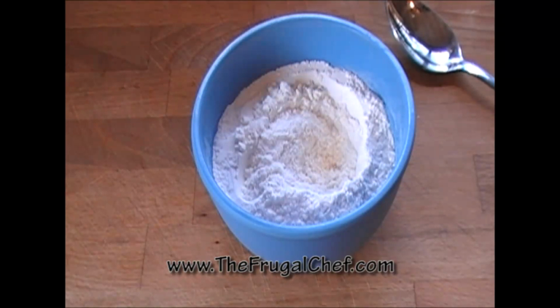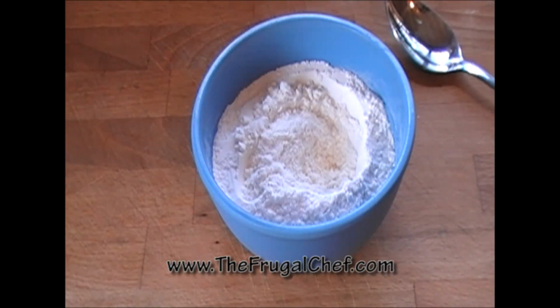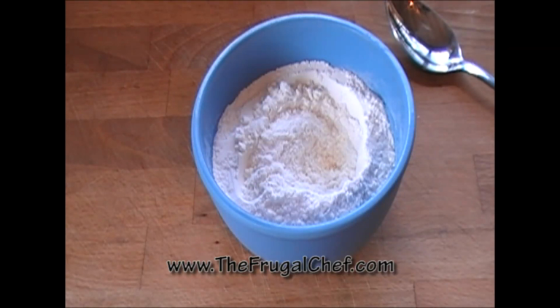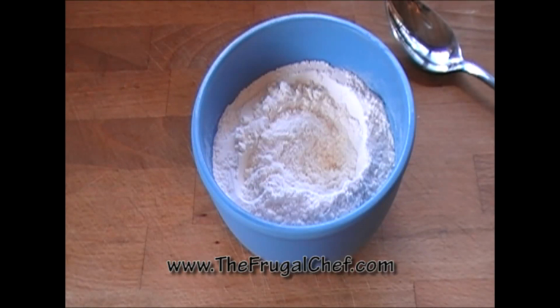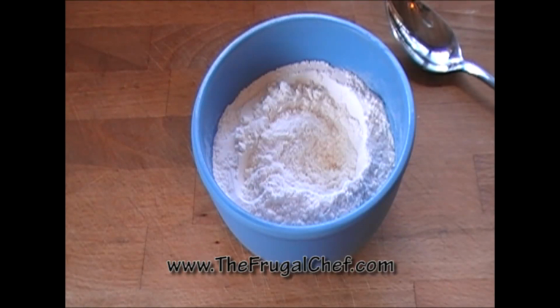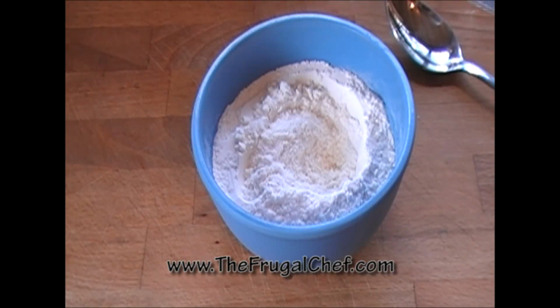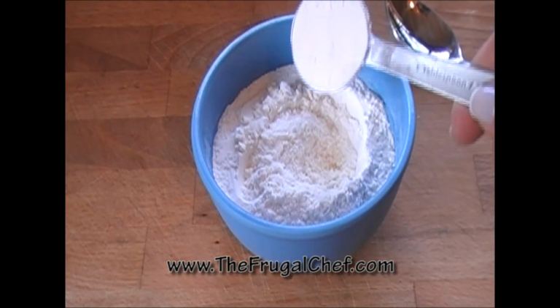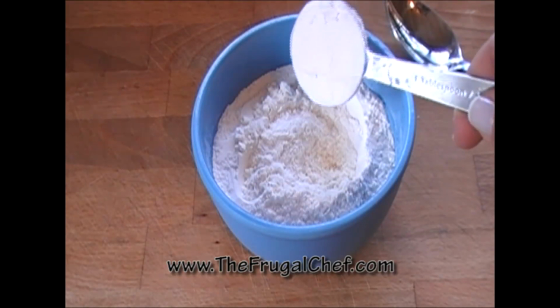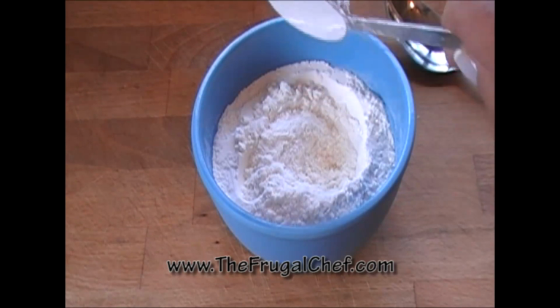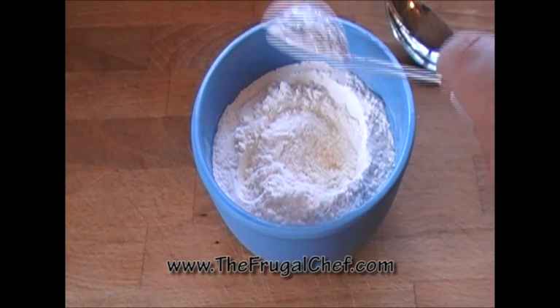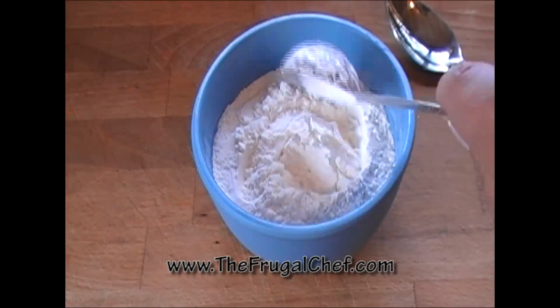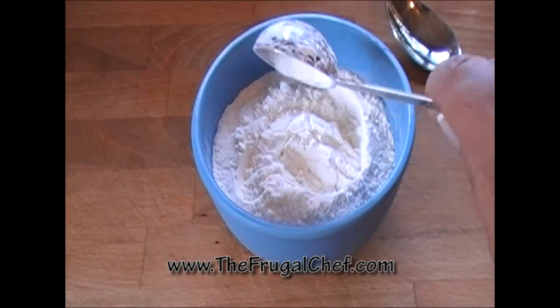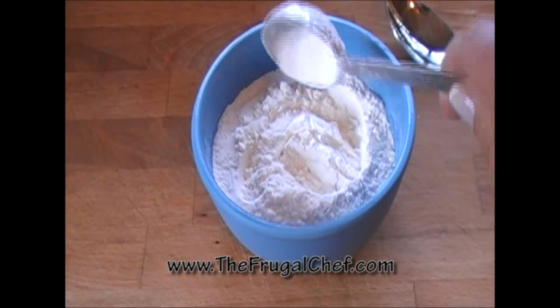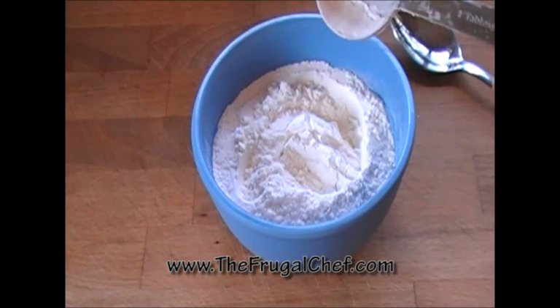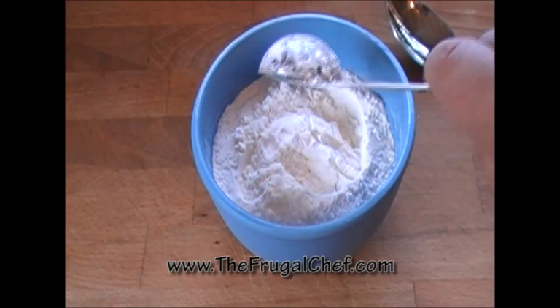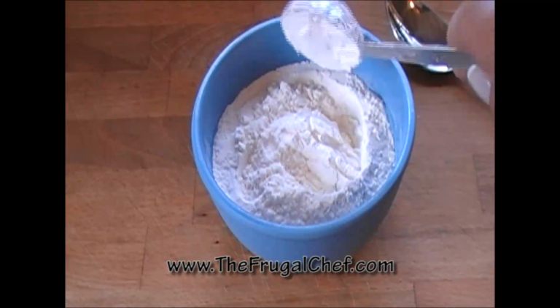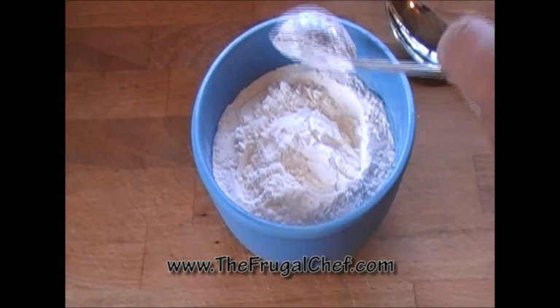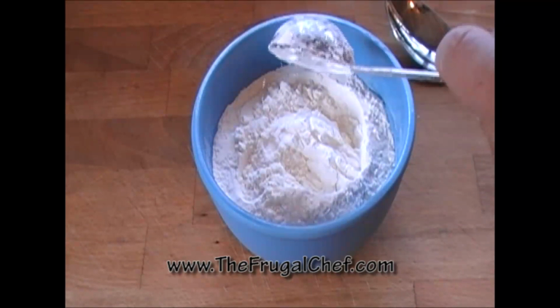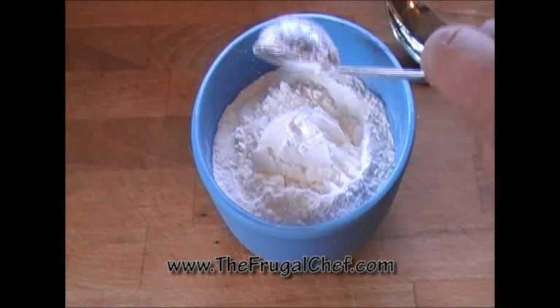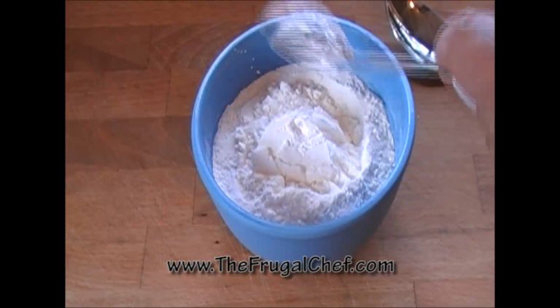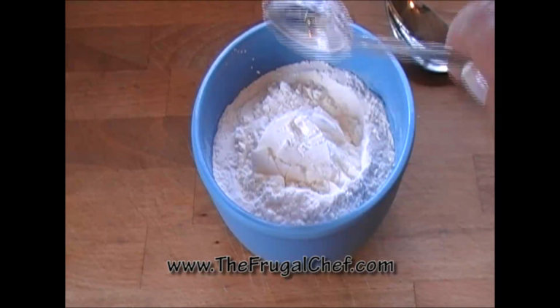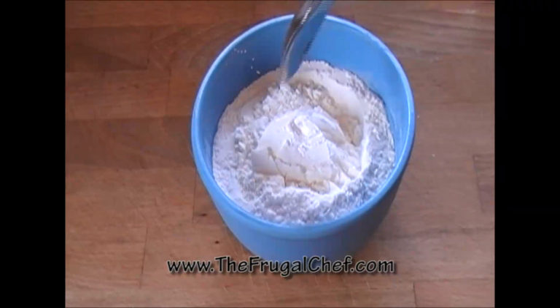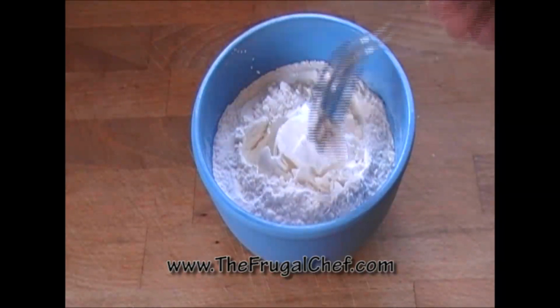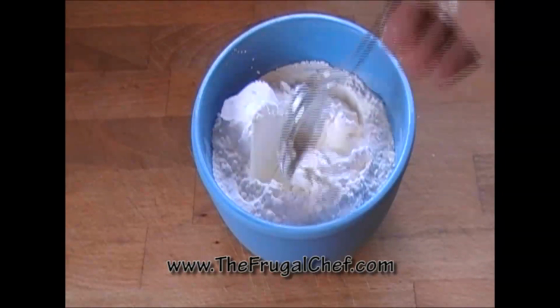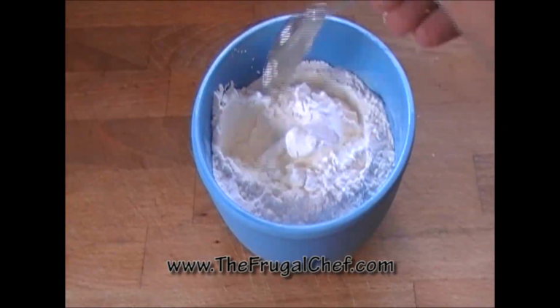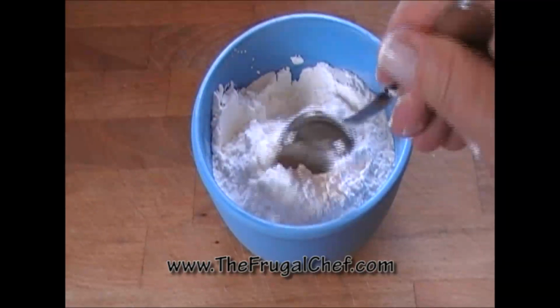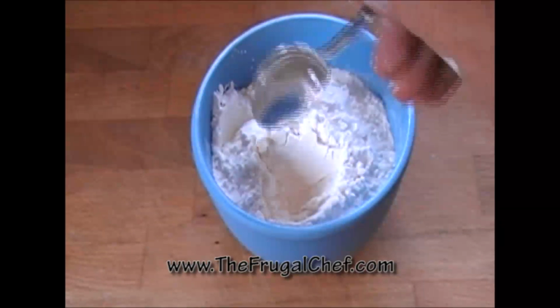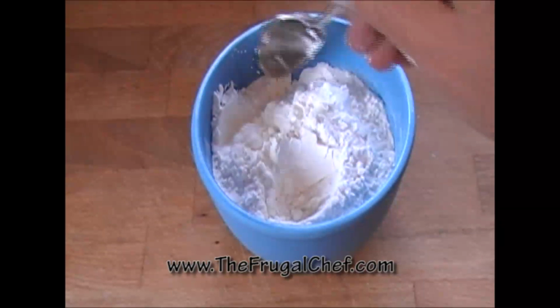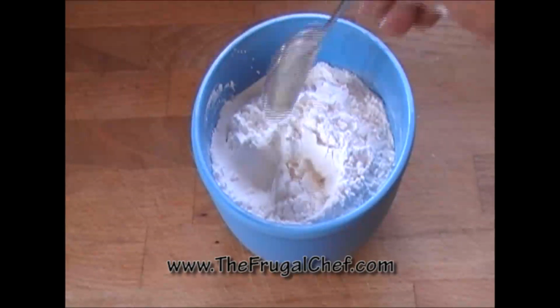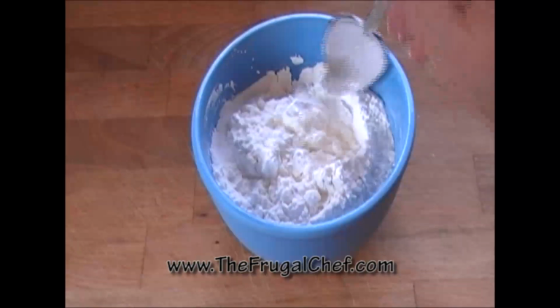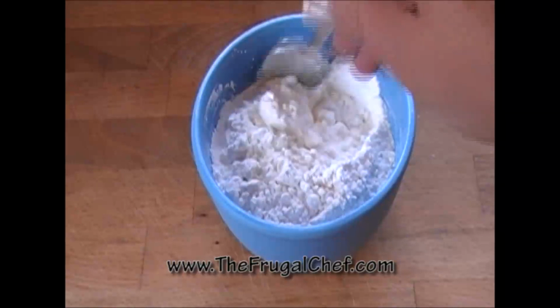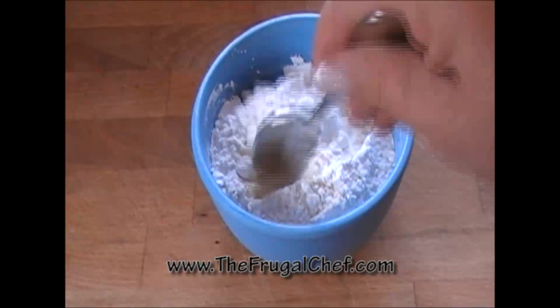I'm now going to replace those with two tablespoons of cornstarch. Mix this well, and you have a cup of cake flour.